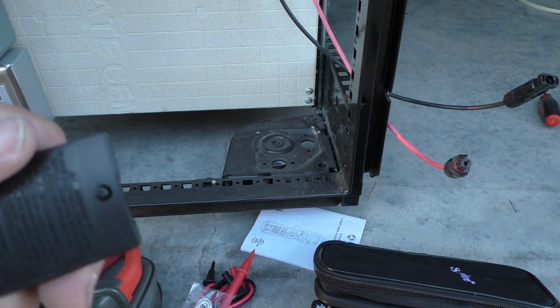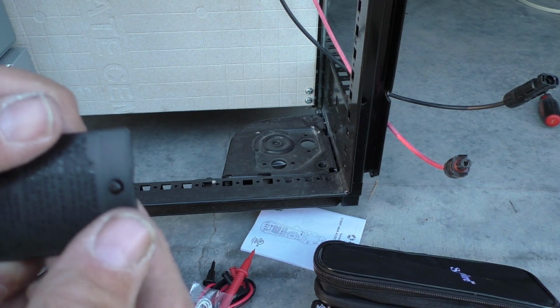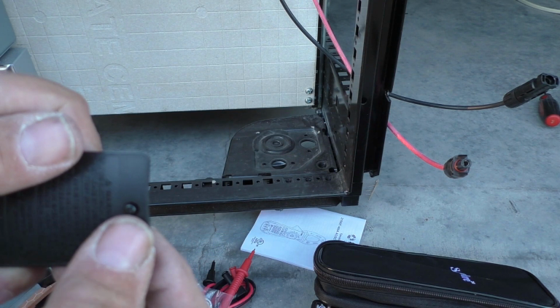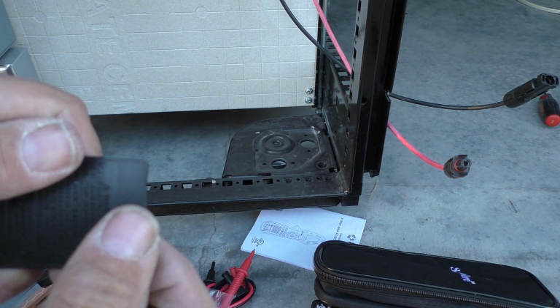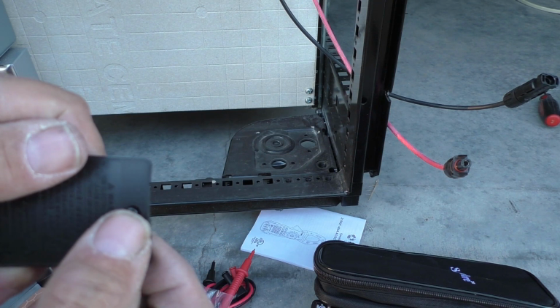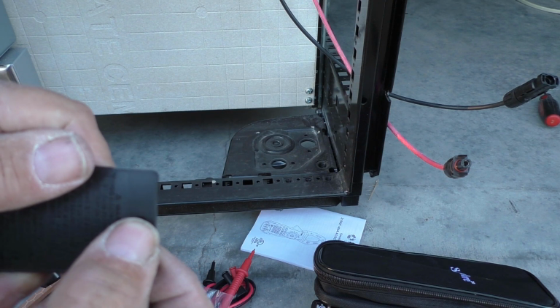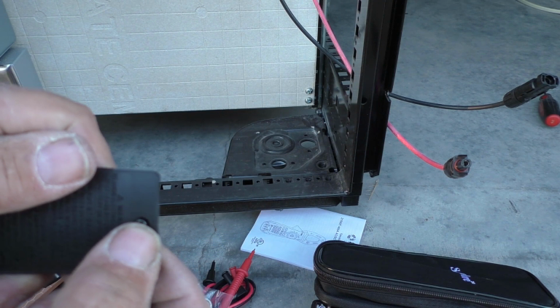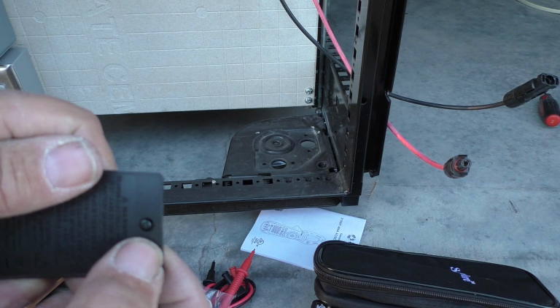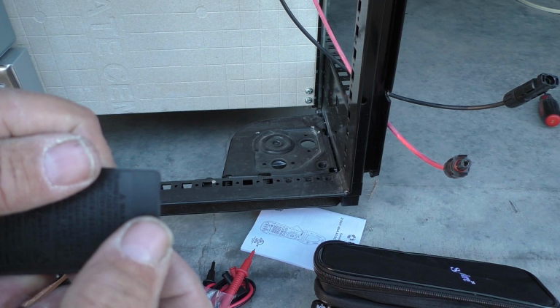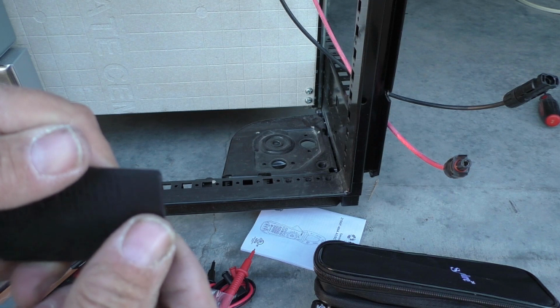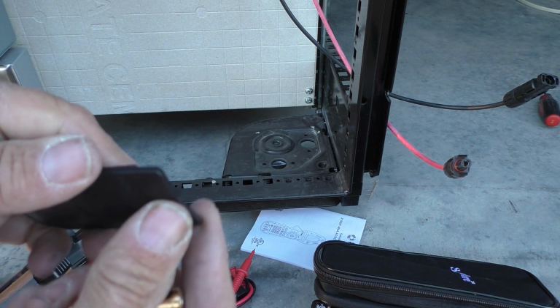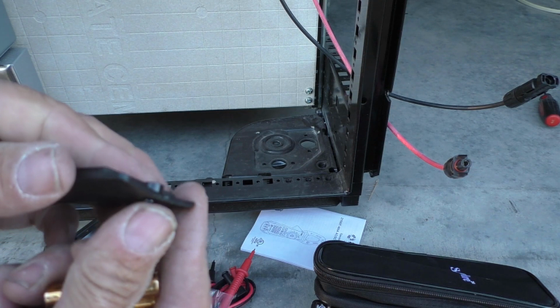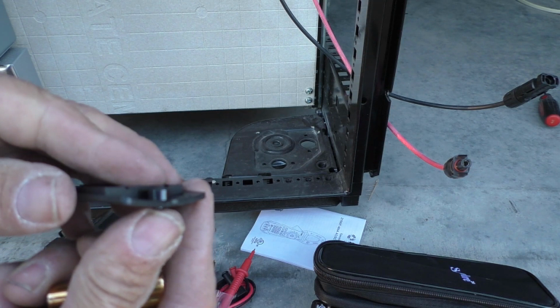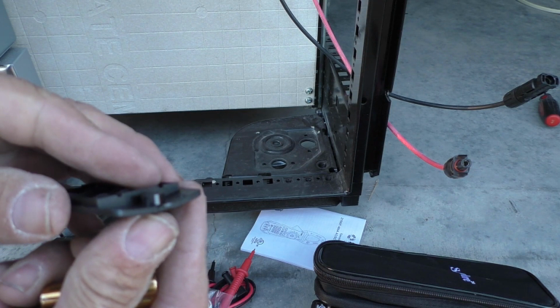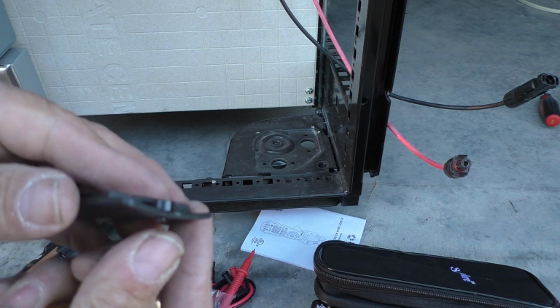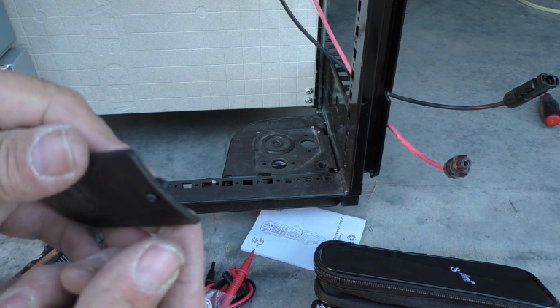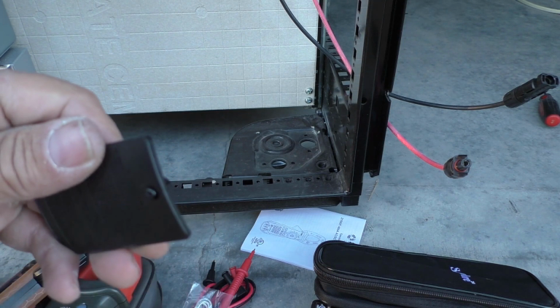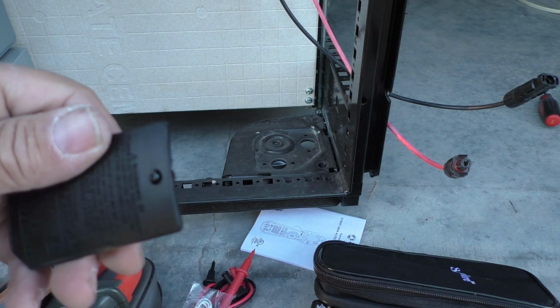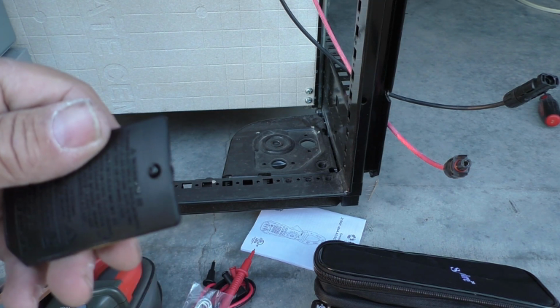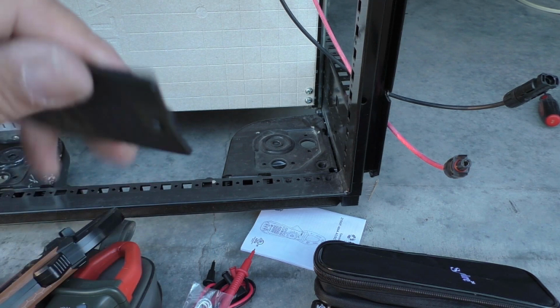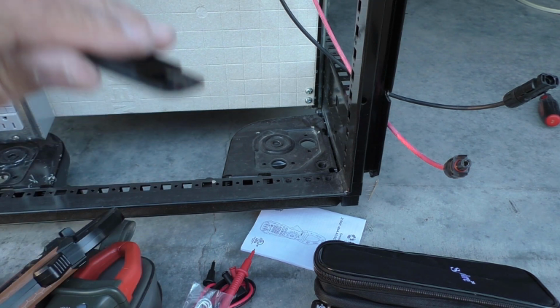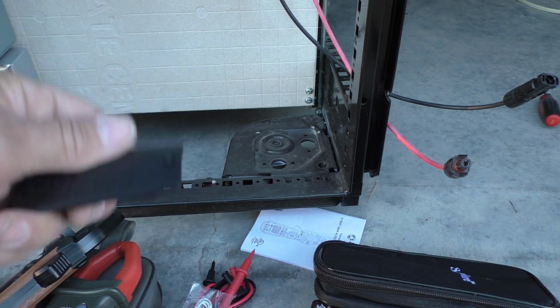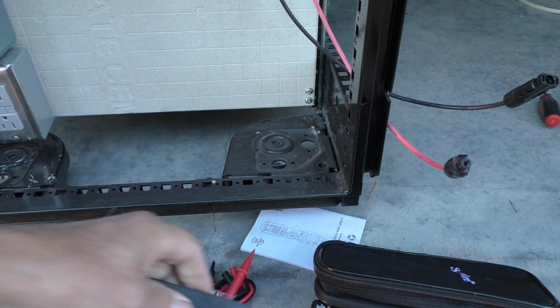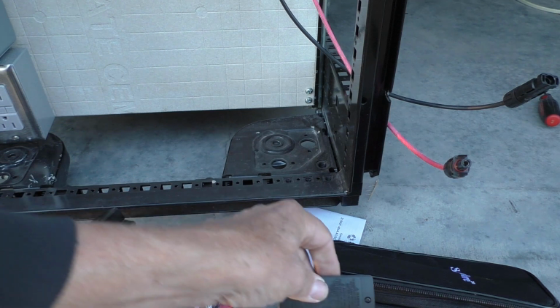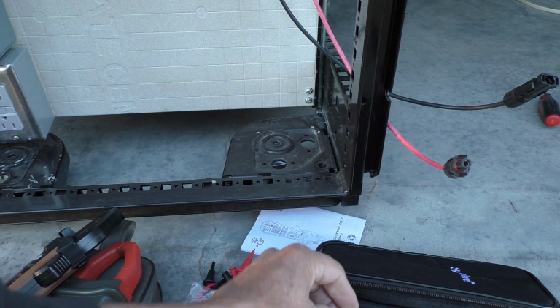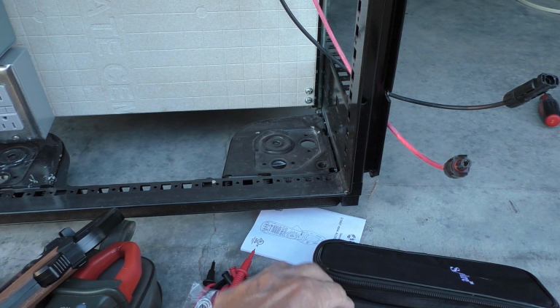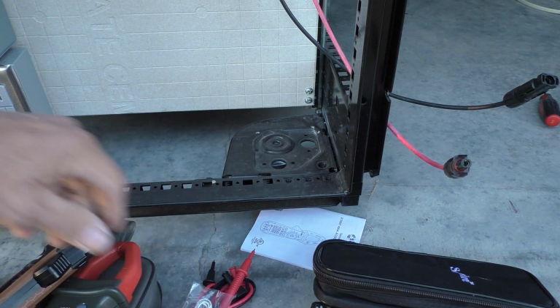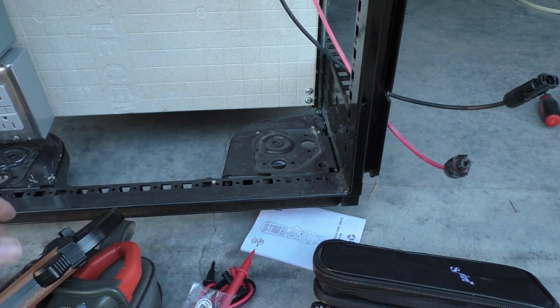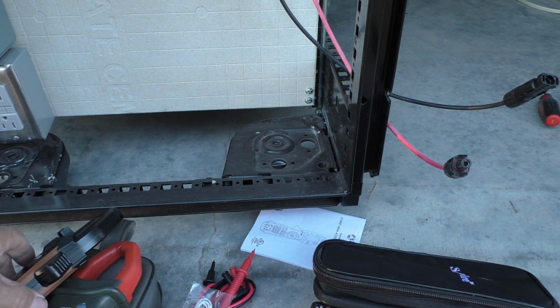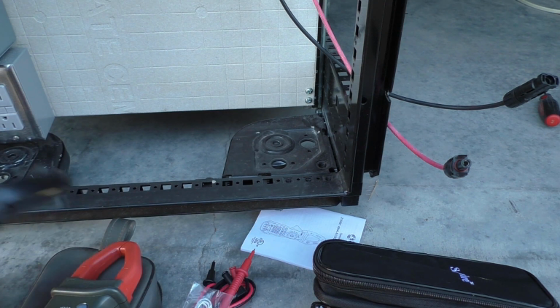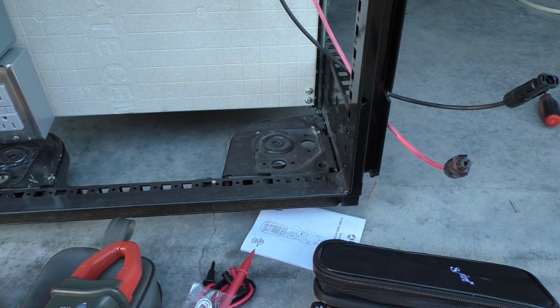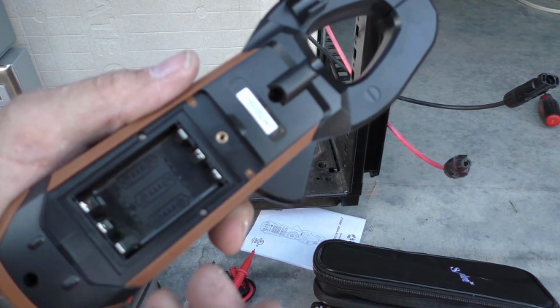The battery compartment has a small Phillips head screw in it. It's nice to note that they made the screw captured so even after you take it out it doesn't fall out of the cover, so you don't have to chase it around. Let's go ahead and see if we can get it installed.